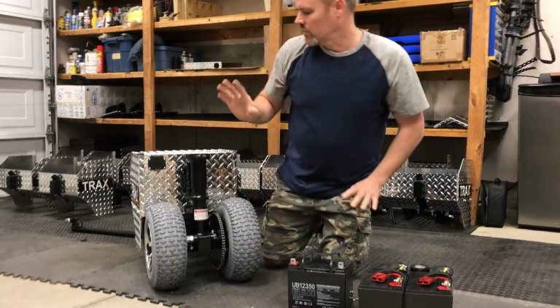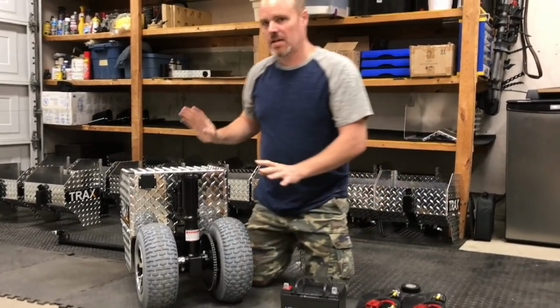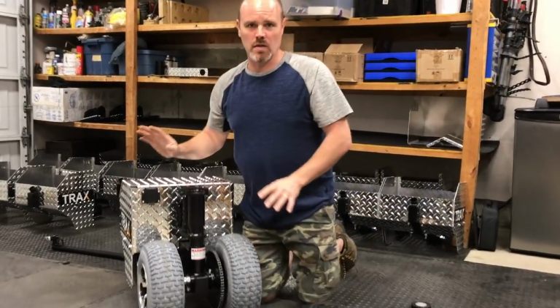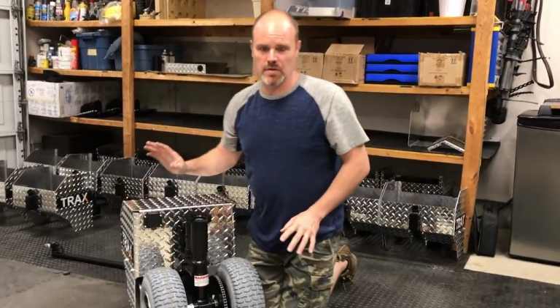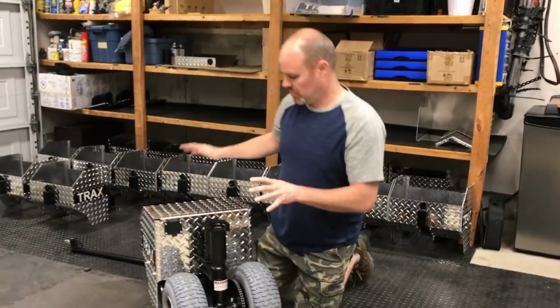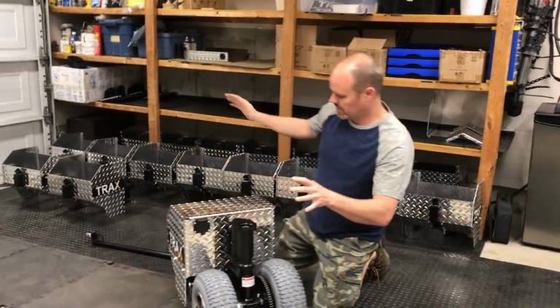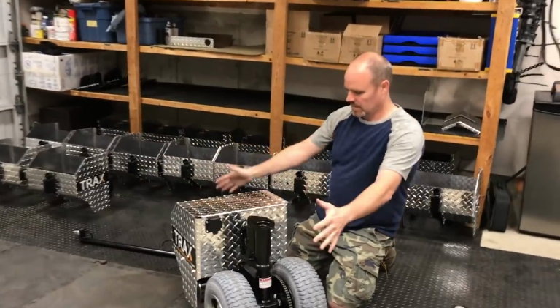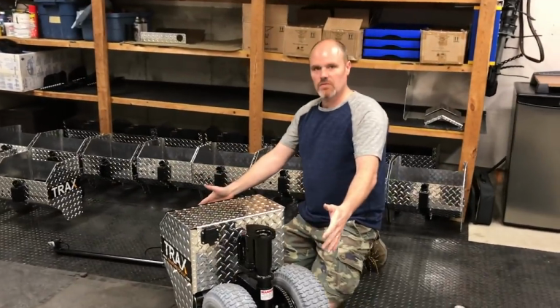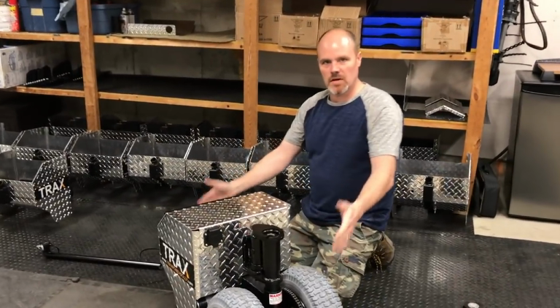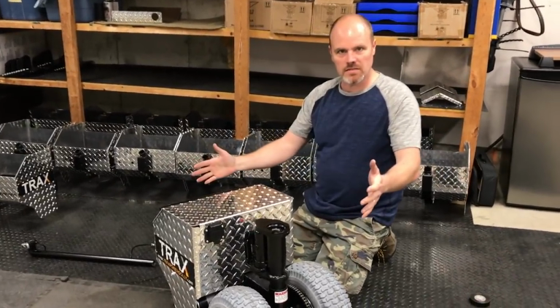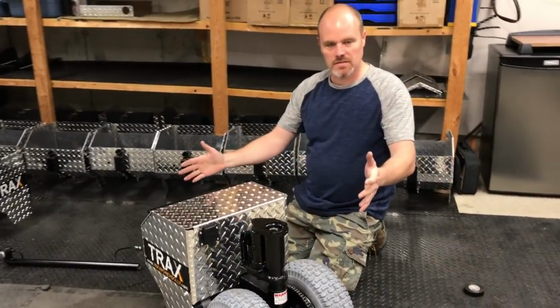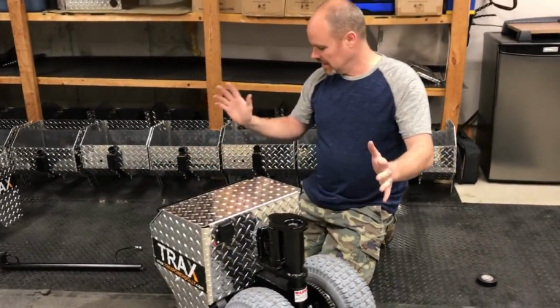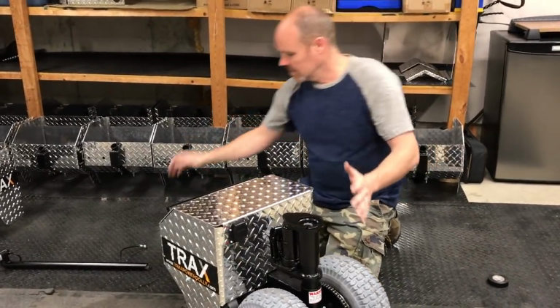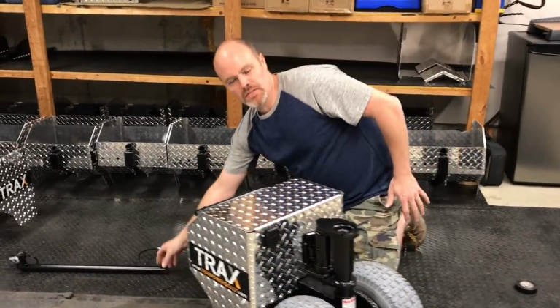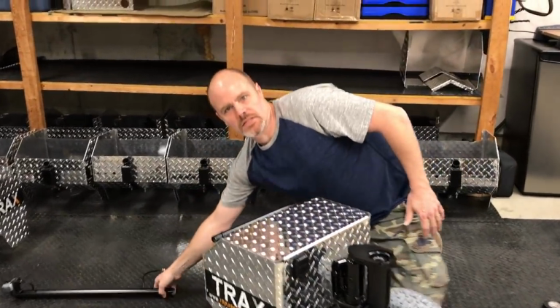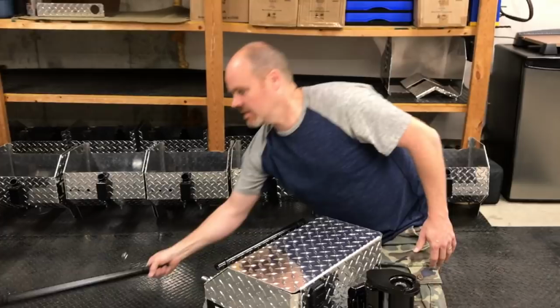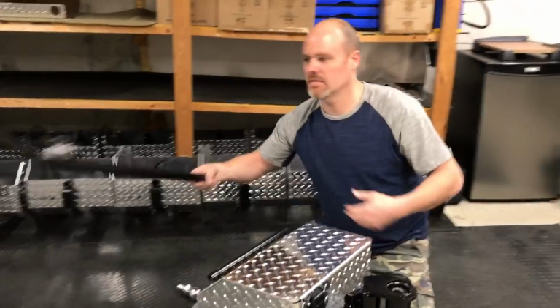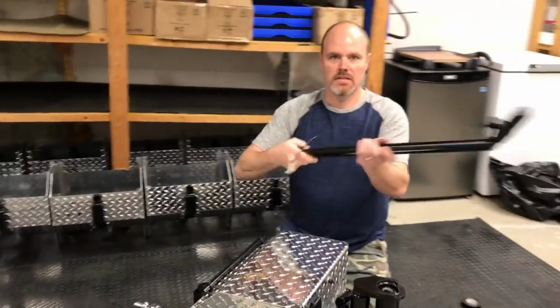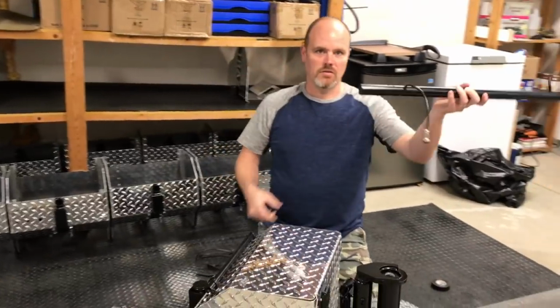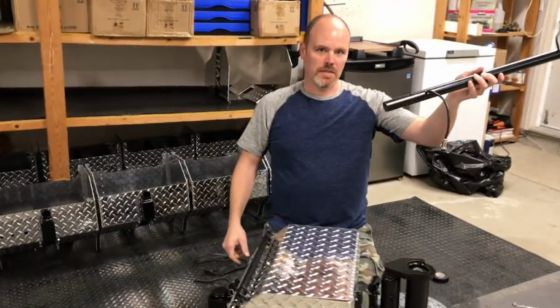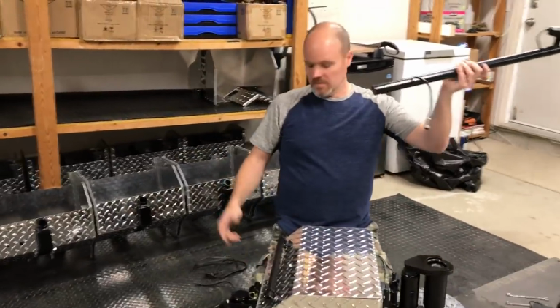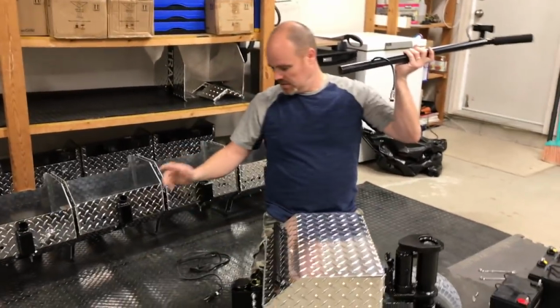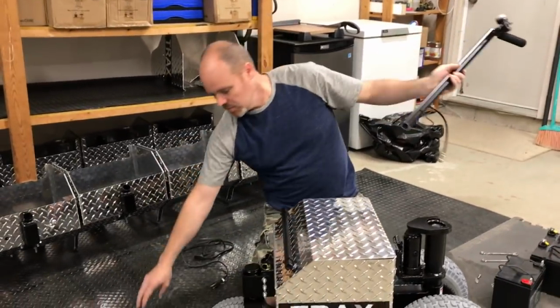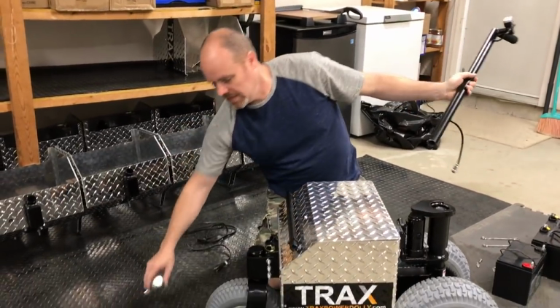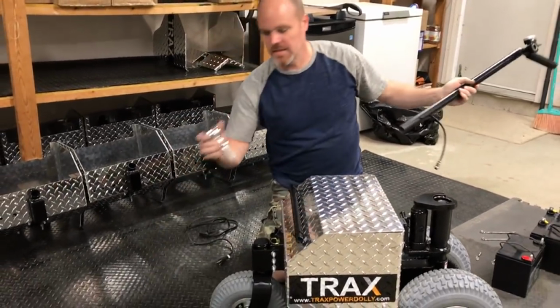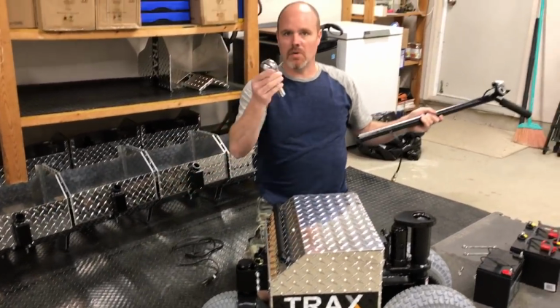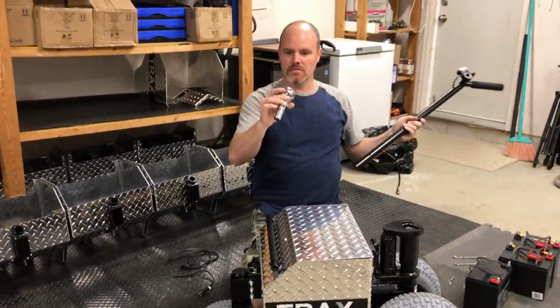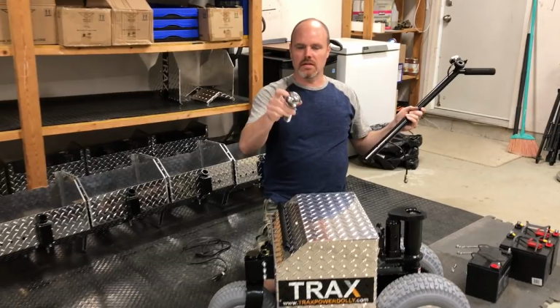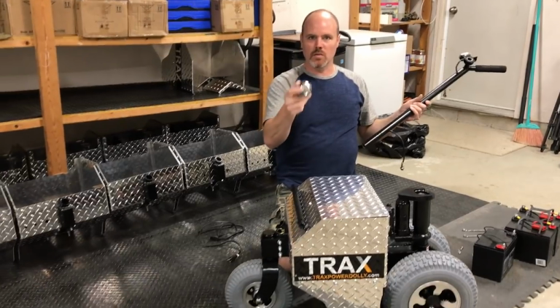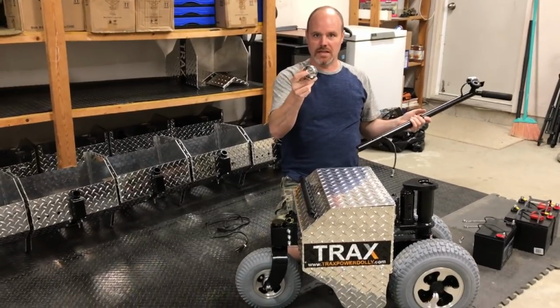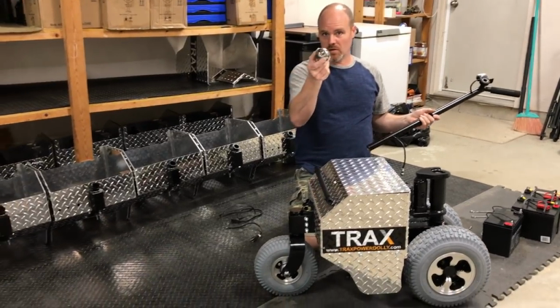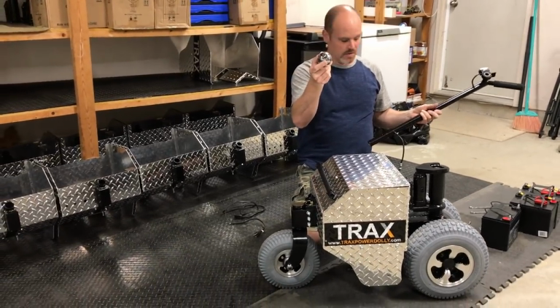When you get your machine it's going to come out of the box like this. Separately you're going to have a removable handle. You will find in there a ball, depending on whatever size ball you ordered.